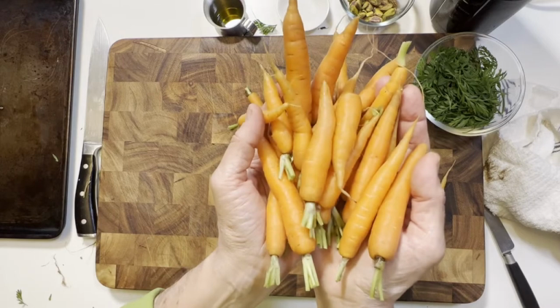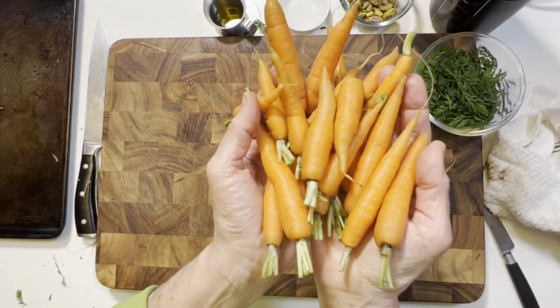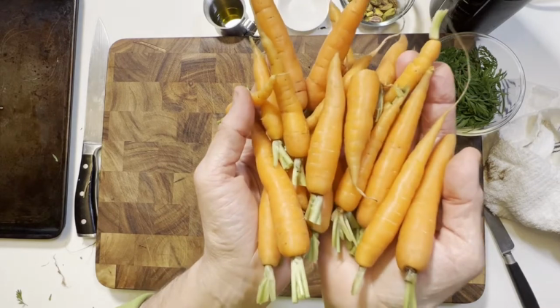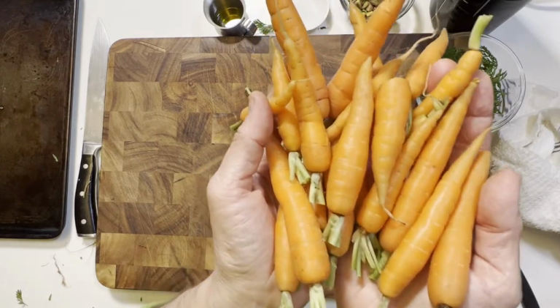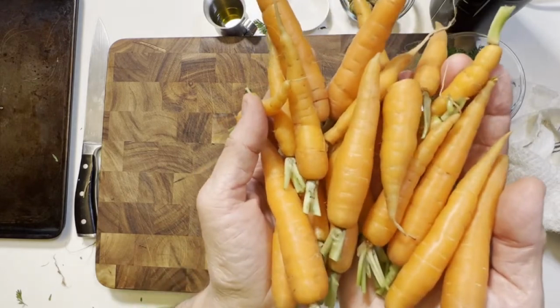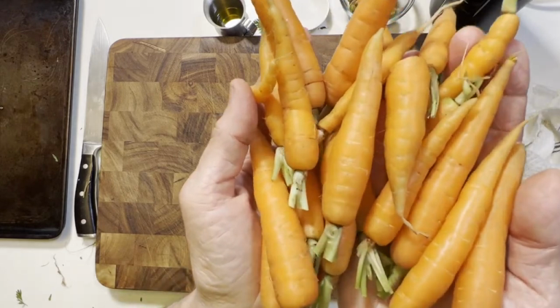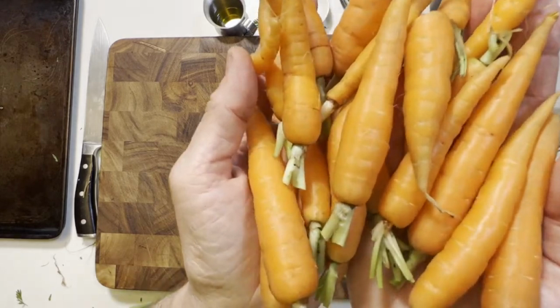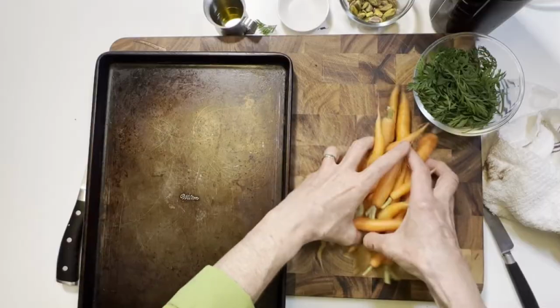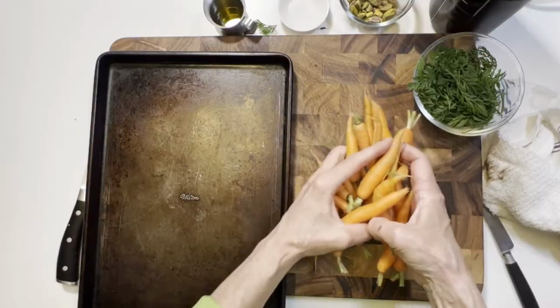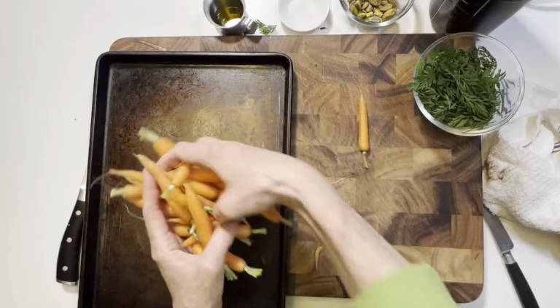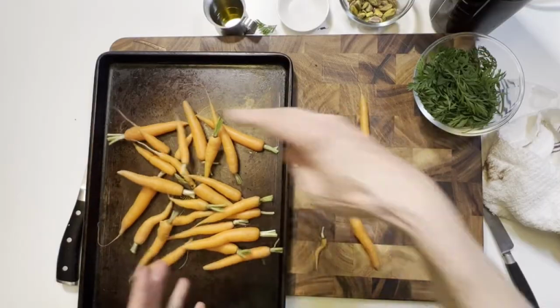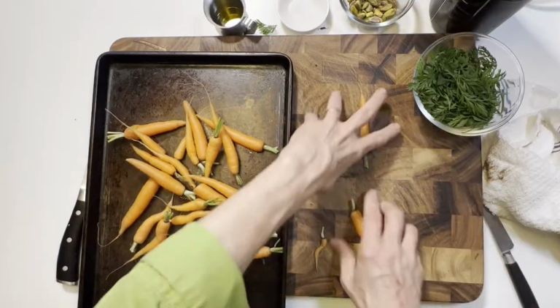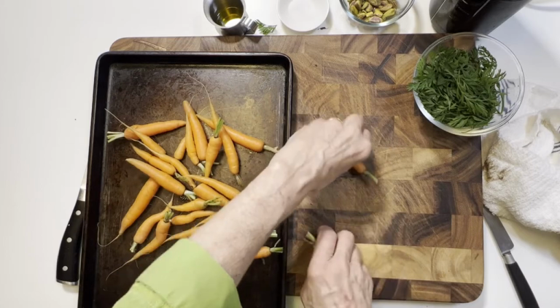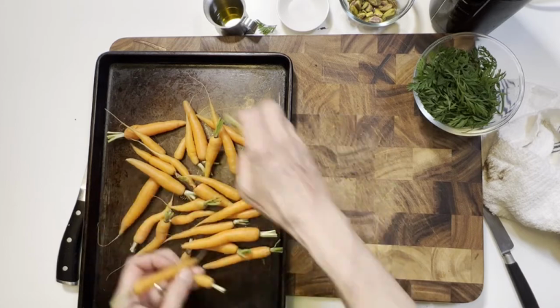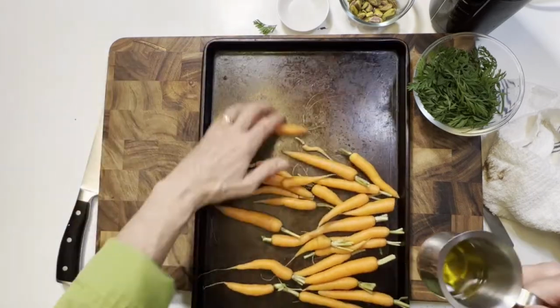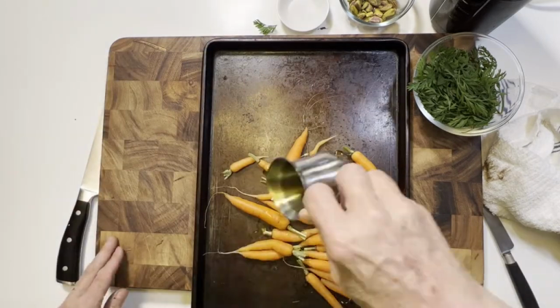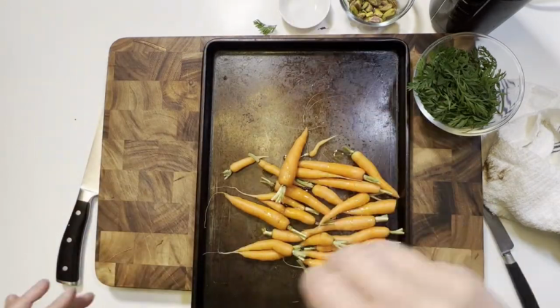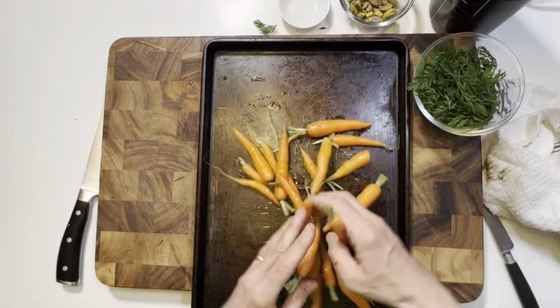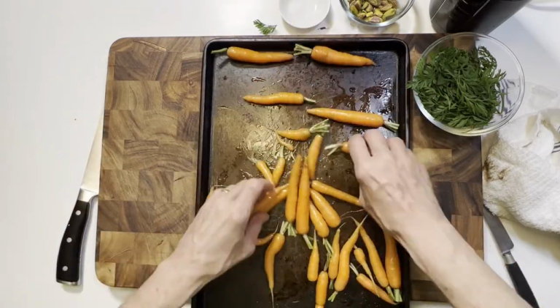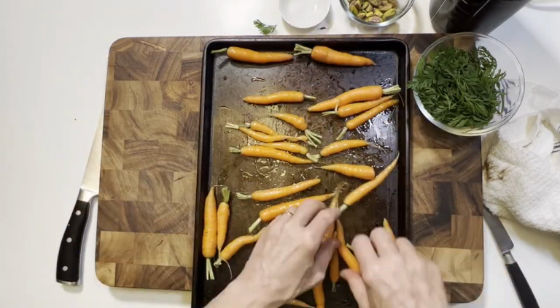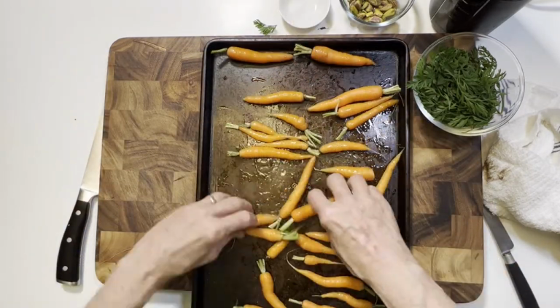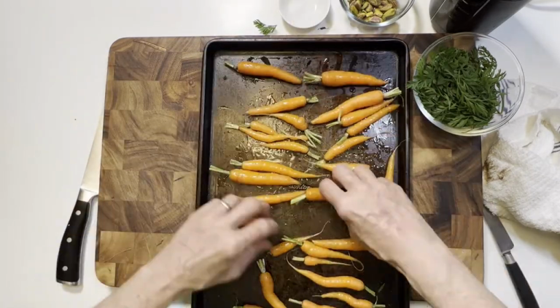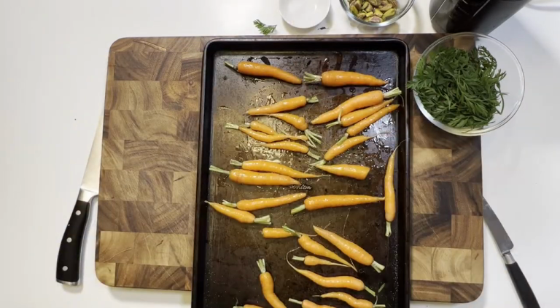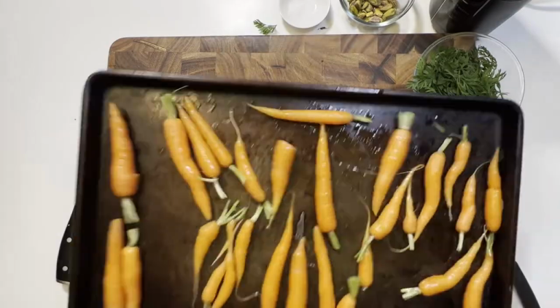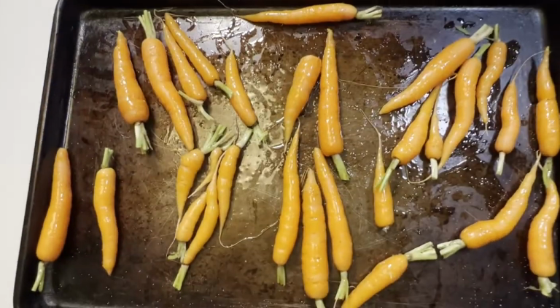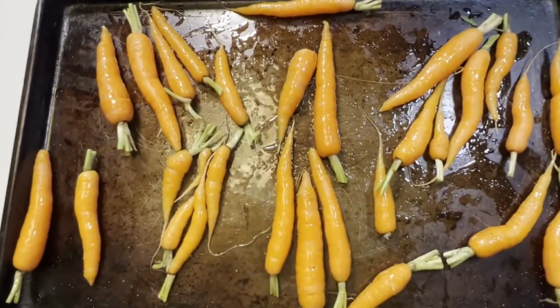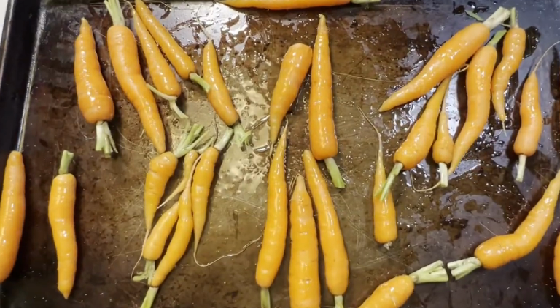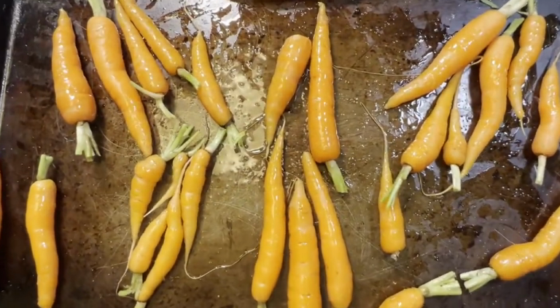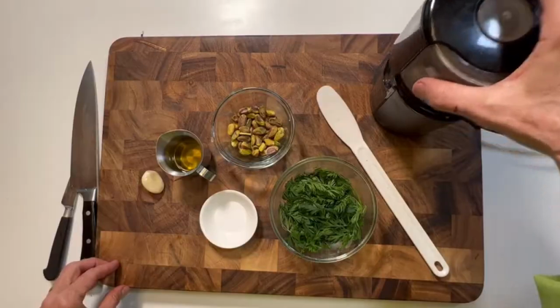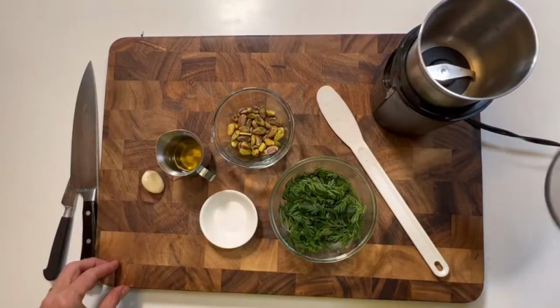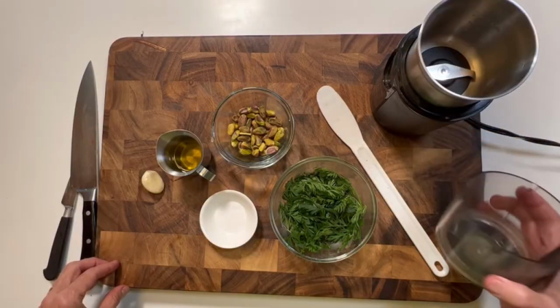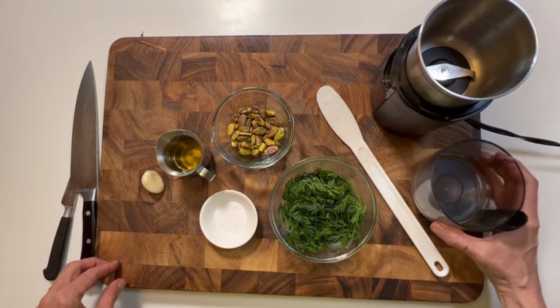We've got a handful of clean baby carrots. I'm going to put those on a roasting pan, drizzle them with a little bit of olive oil, sprinkle them with some salt, and throw them into a 400 degree oven for about 20 minutes.